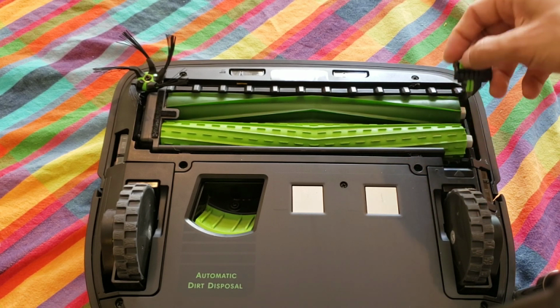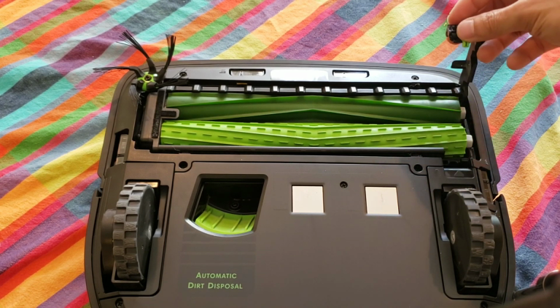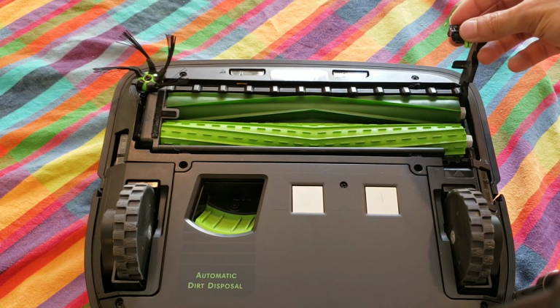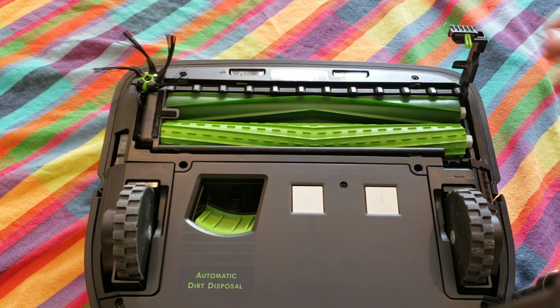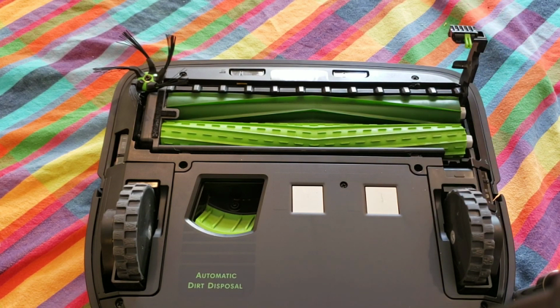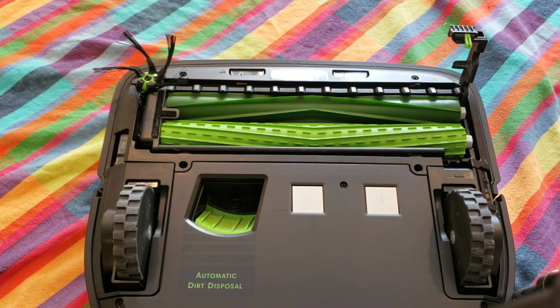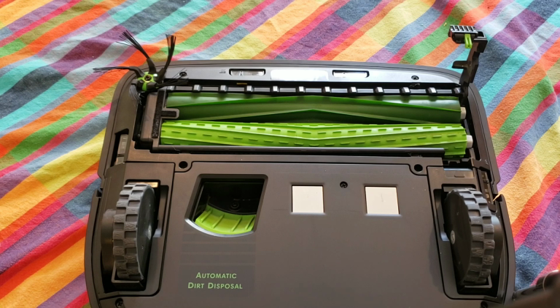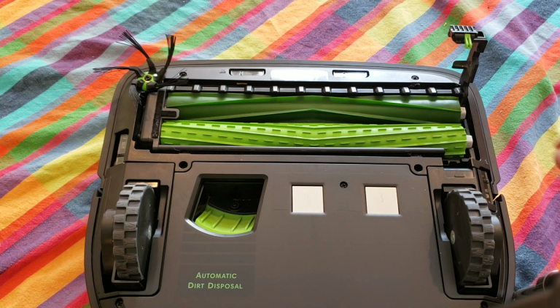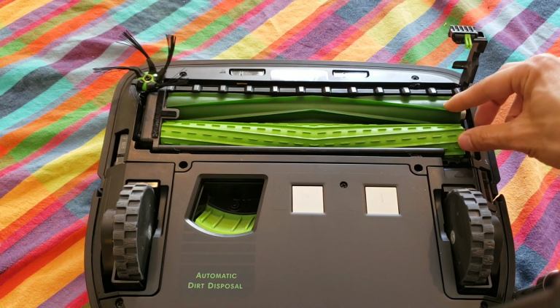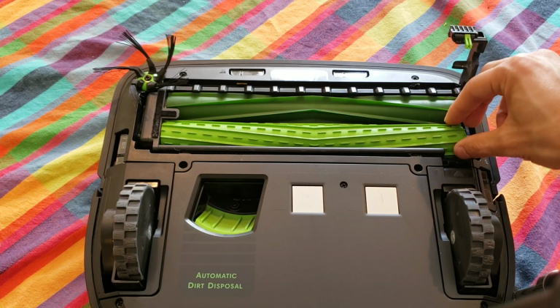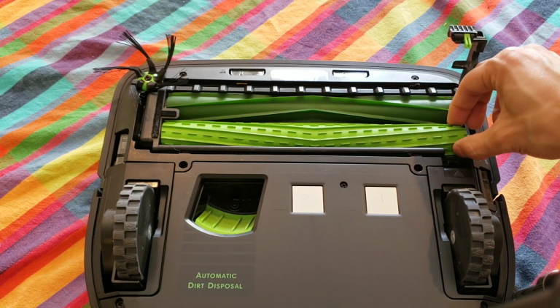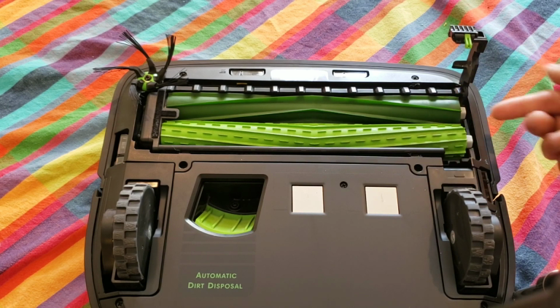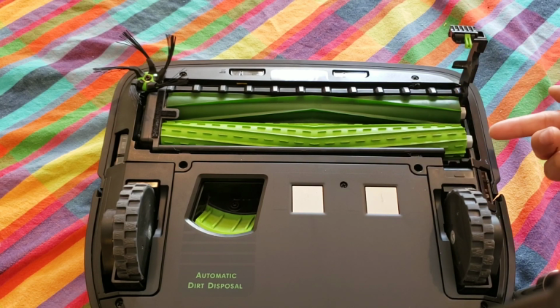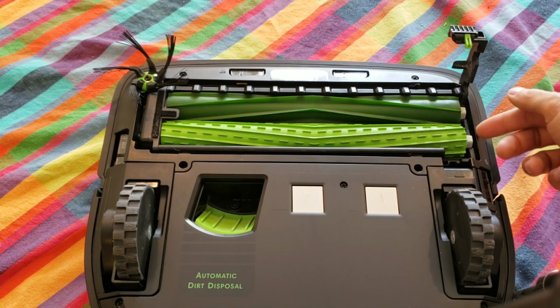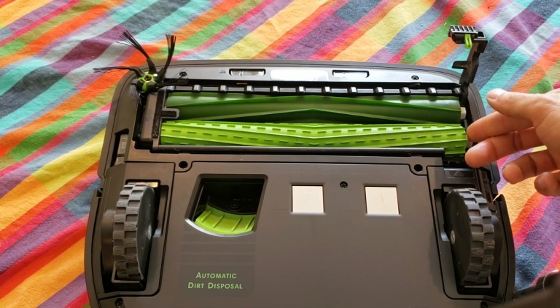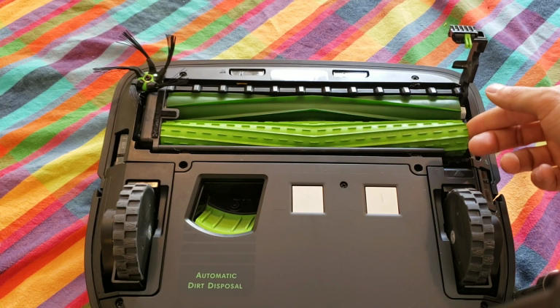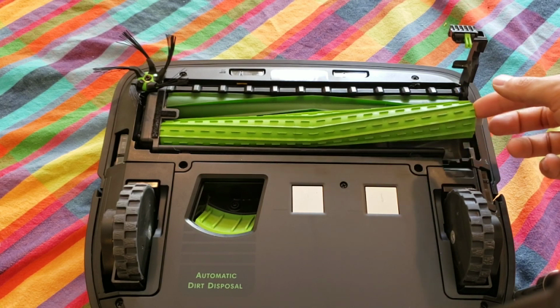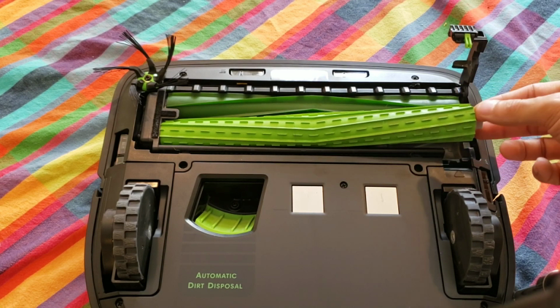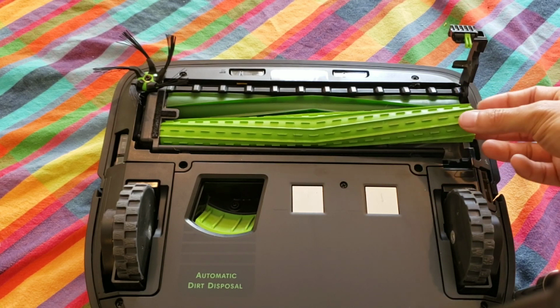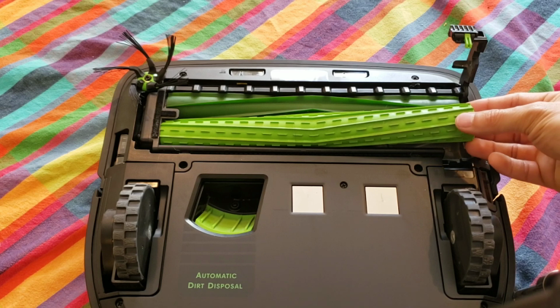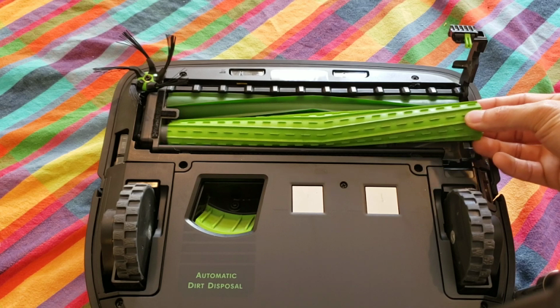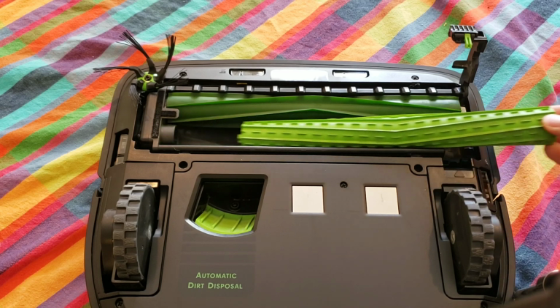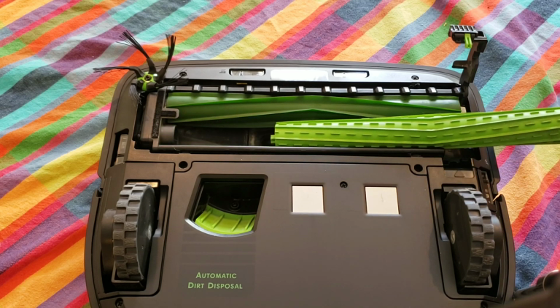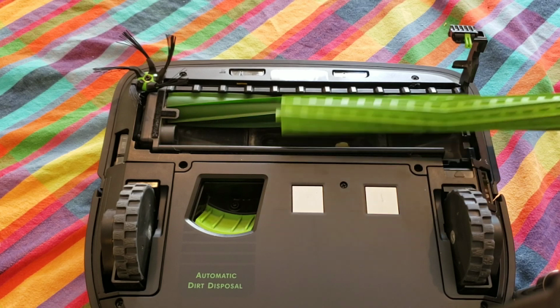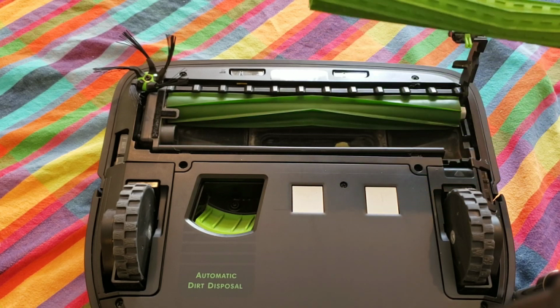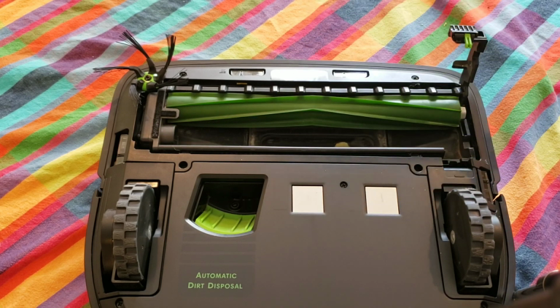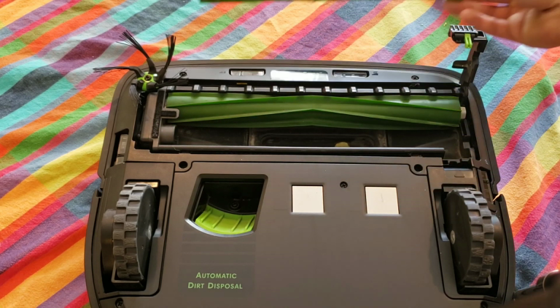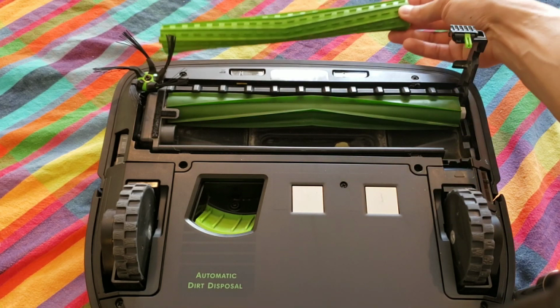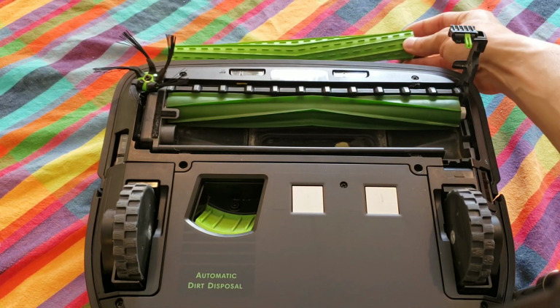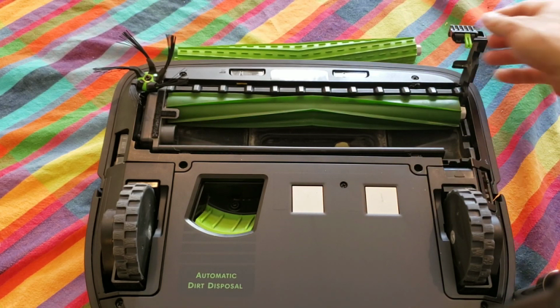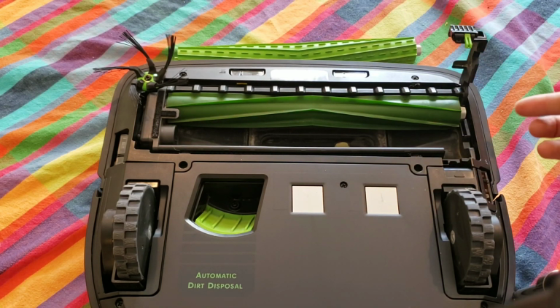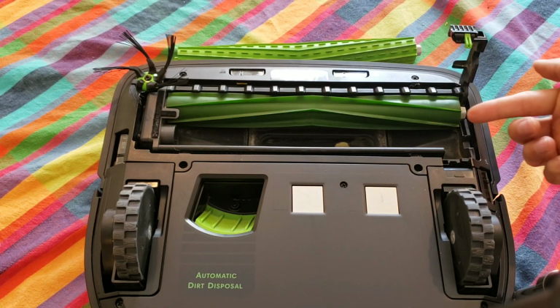There's a green tab off to the right which allows the small plastic piece to be lifted so you can remove the two extractors. Just lift up on the extractor and gently pull away — they should come out fairly easily.